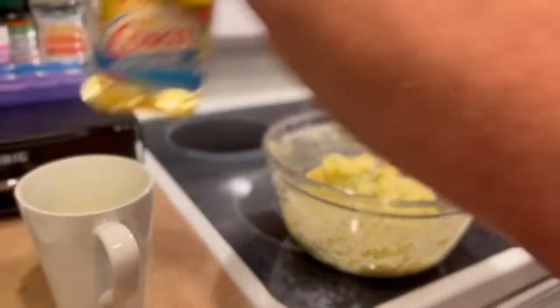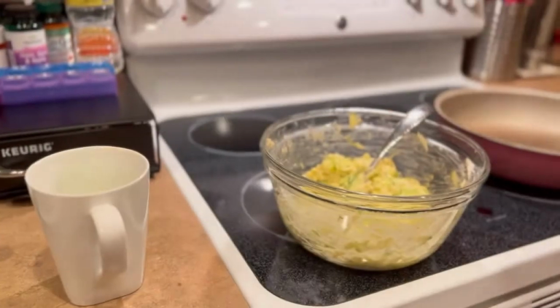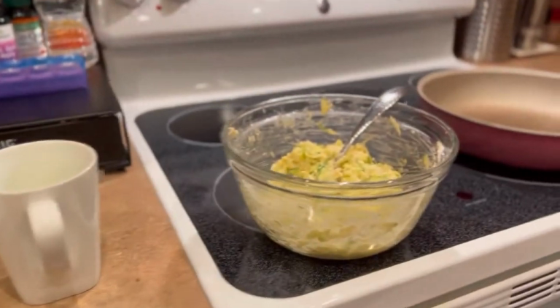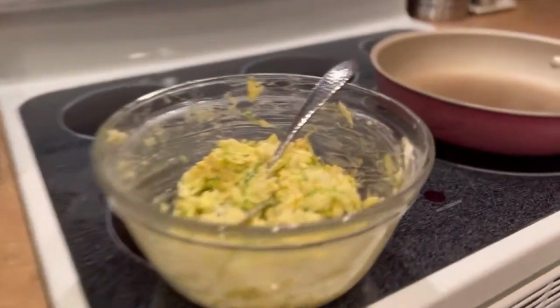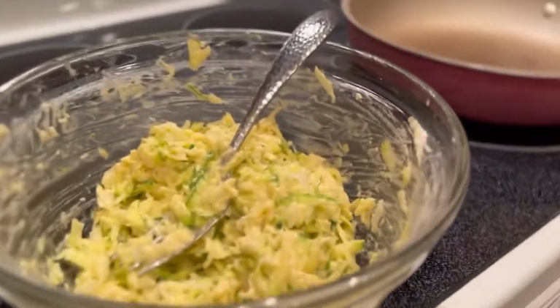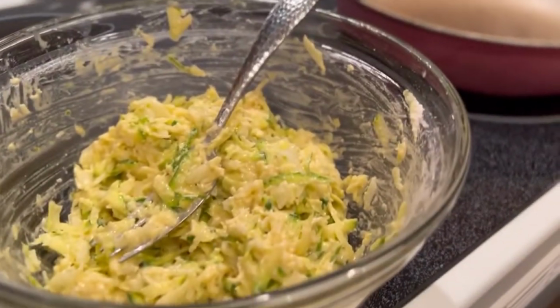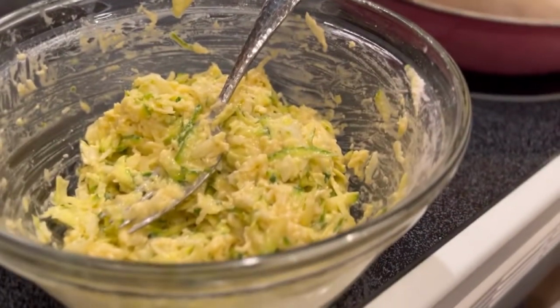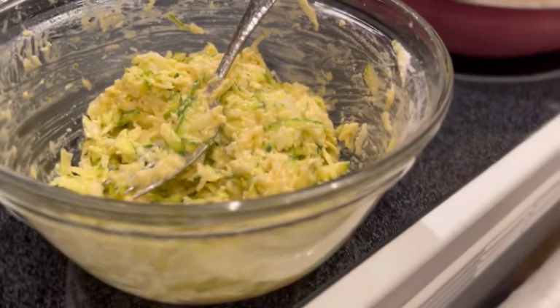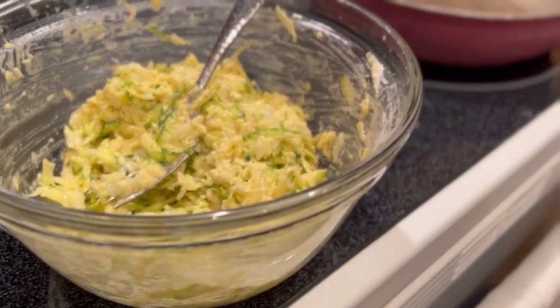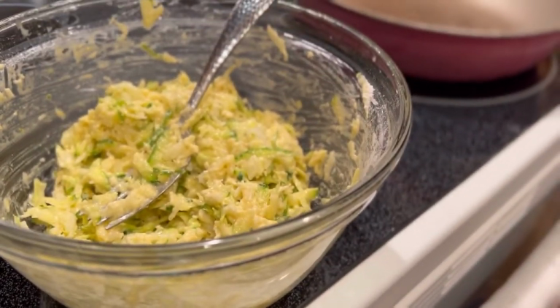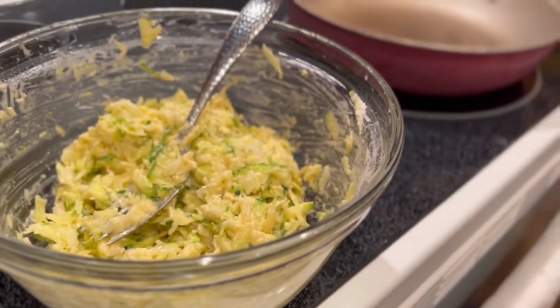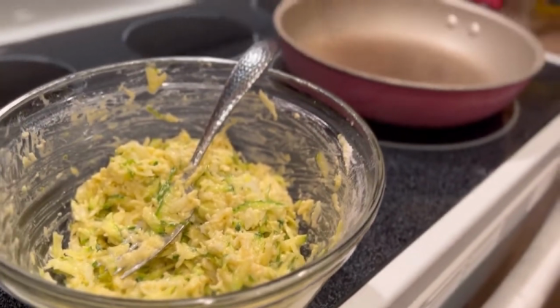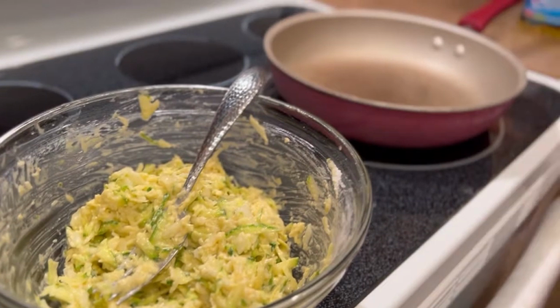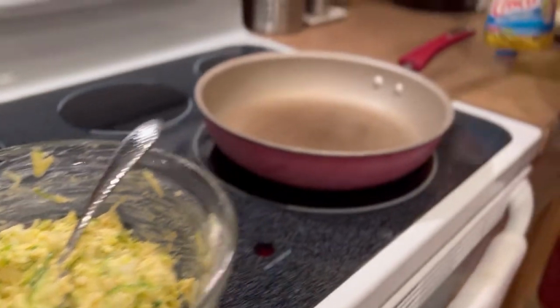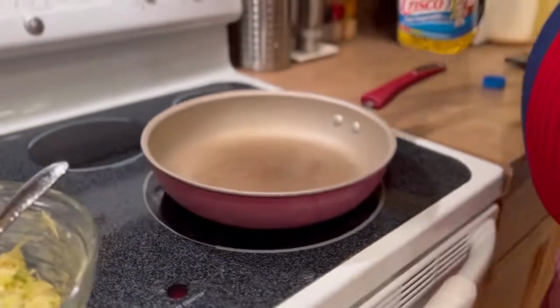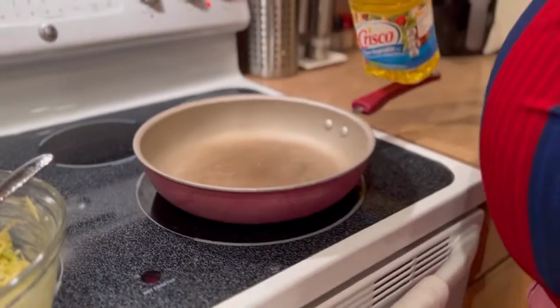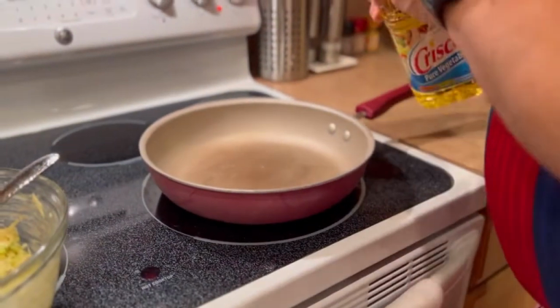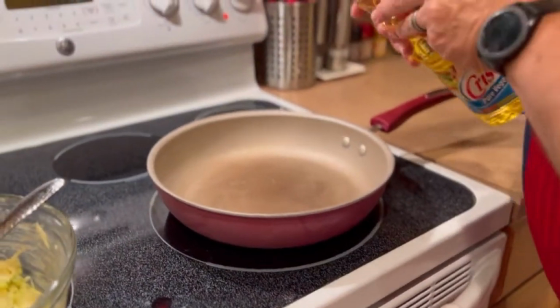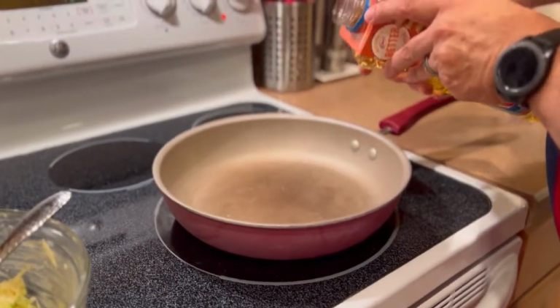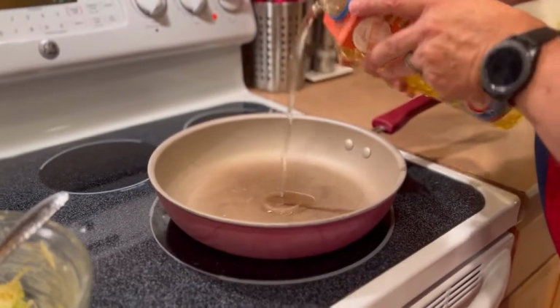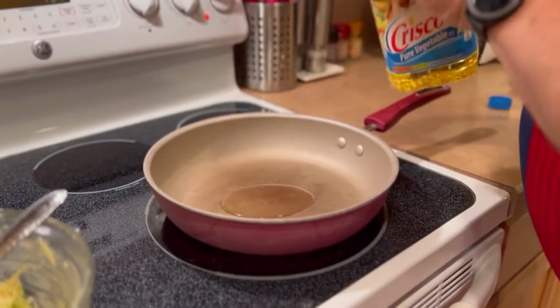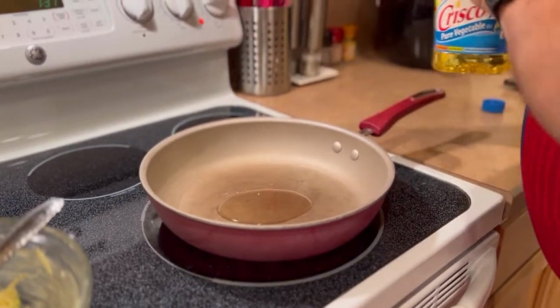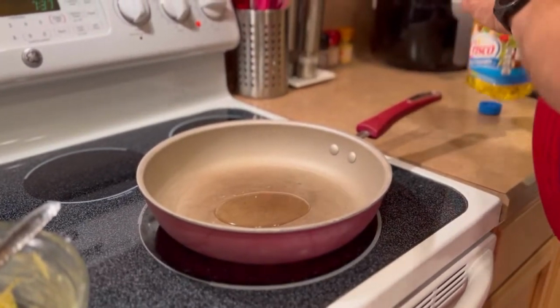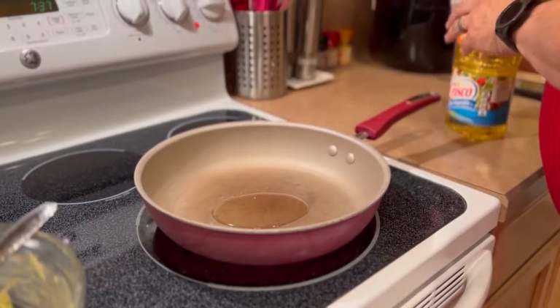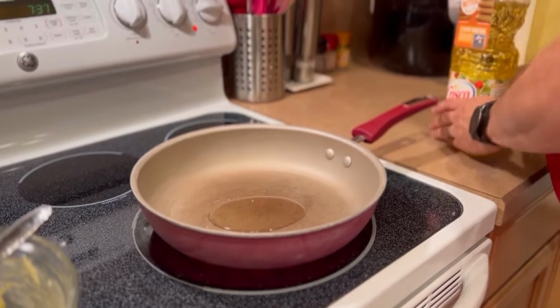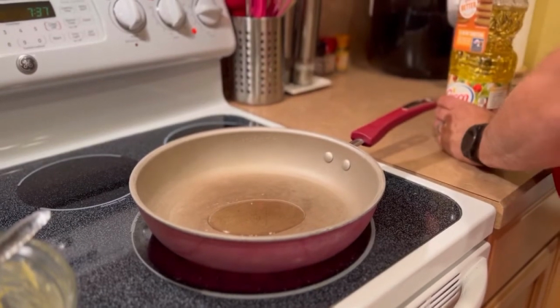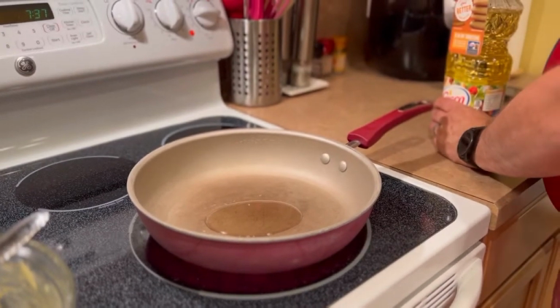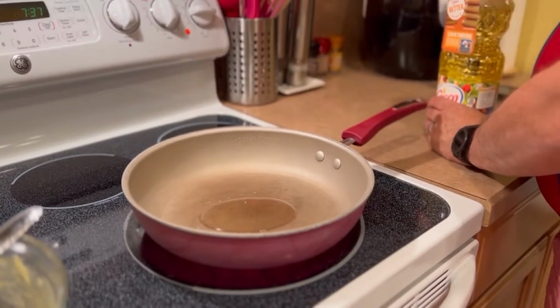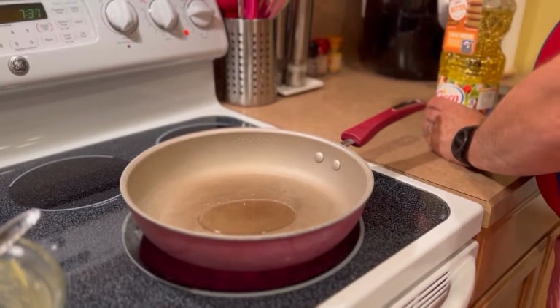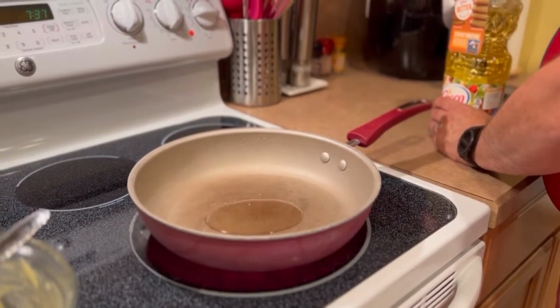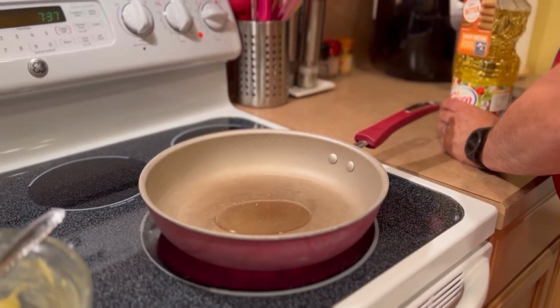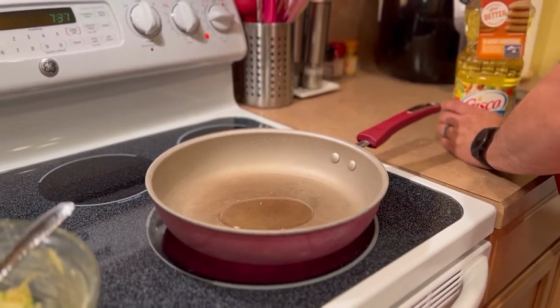You take all your ingredients and put them in a bowl like that. It doesn't look like it made very much, but that's okay. Then you're going to take your oil. If you're hungrier than that, let me know — I'll throw some sausage patties in the microwave.